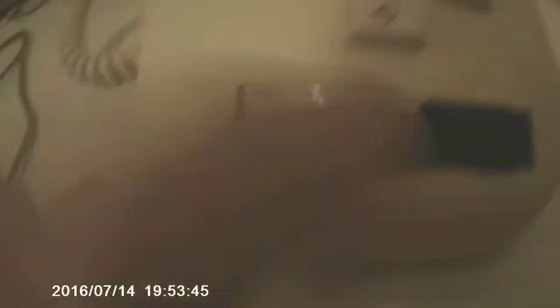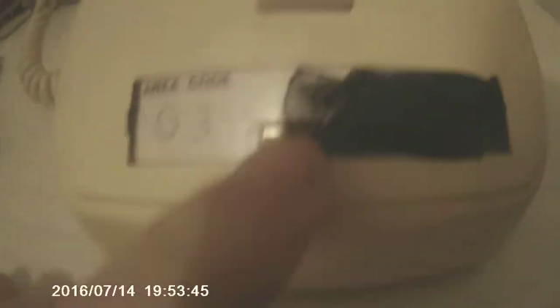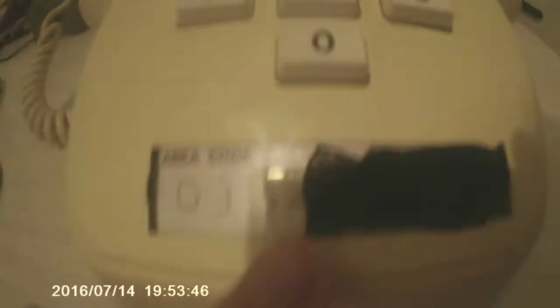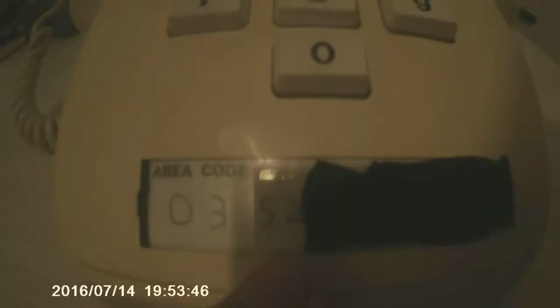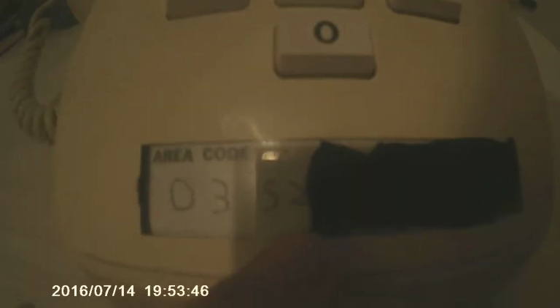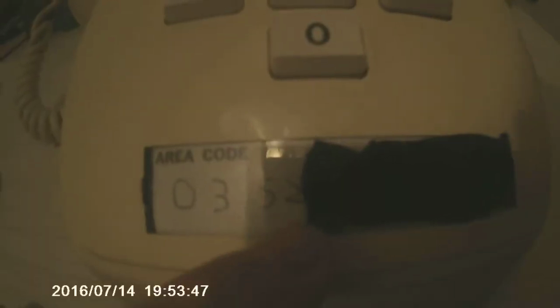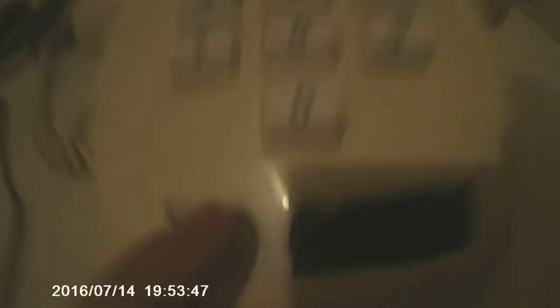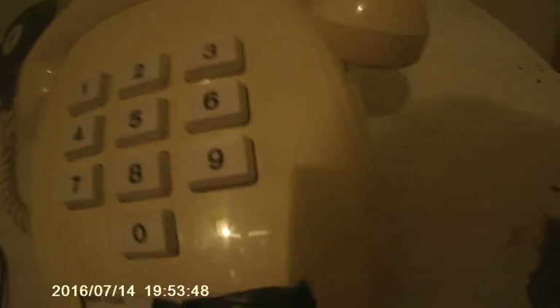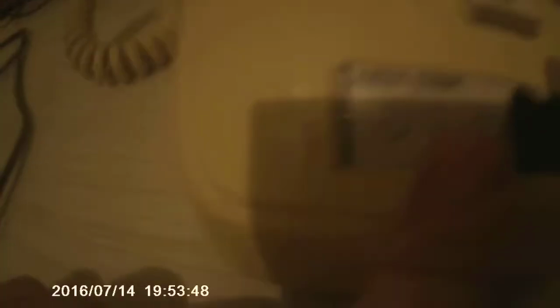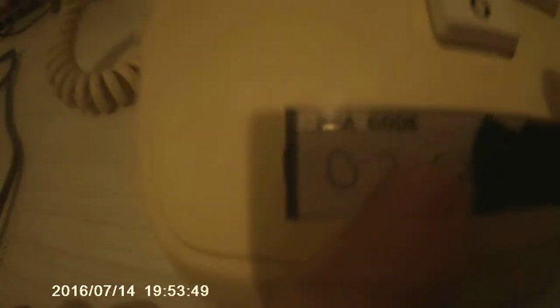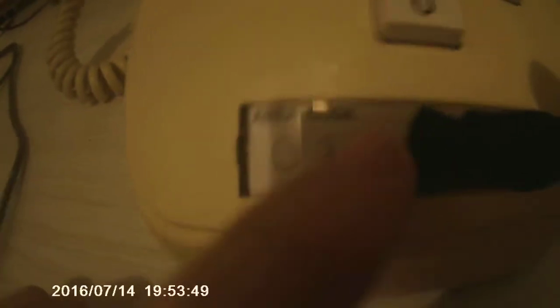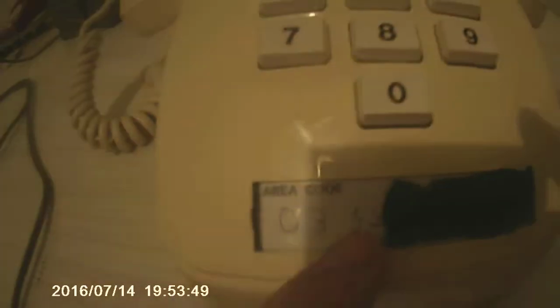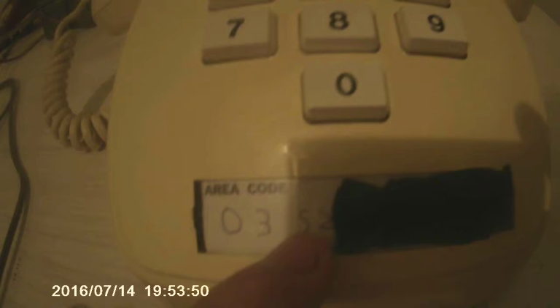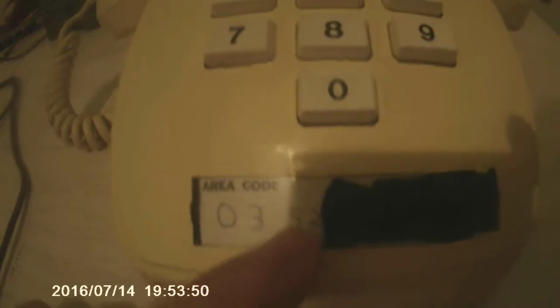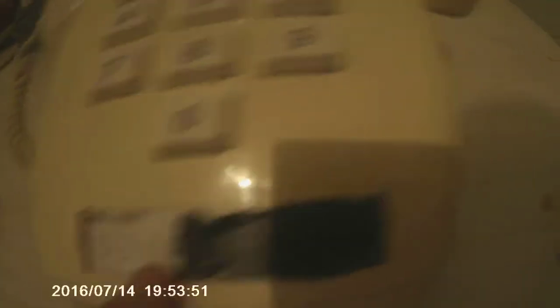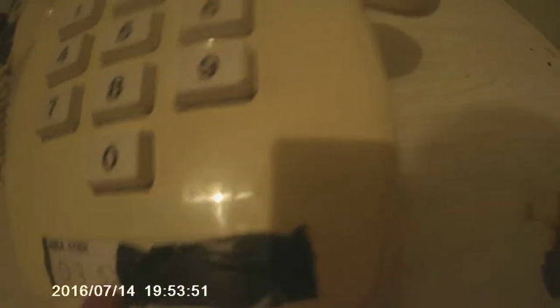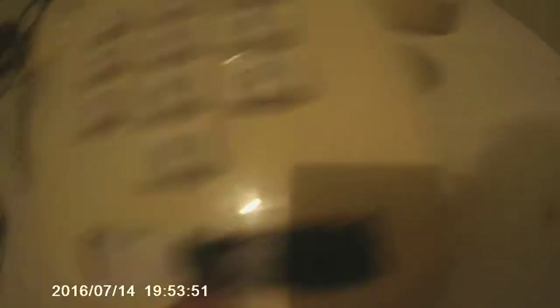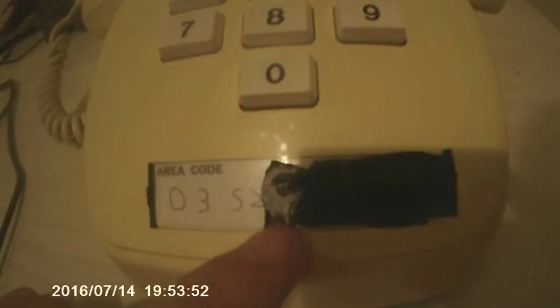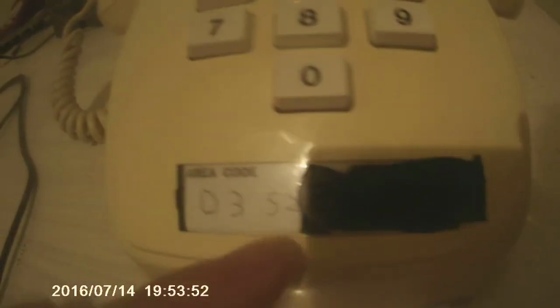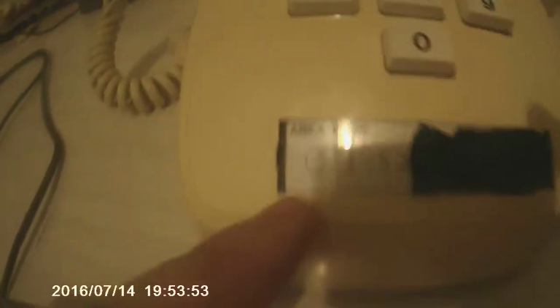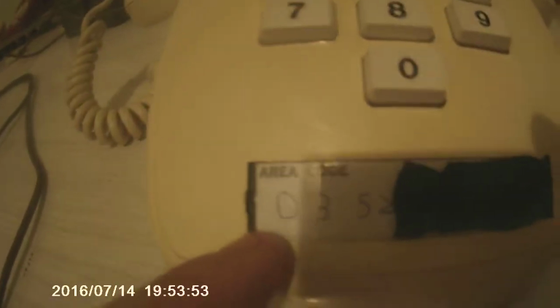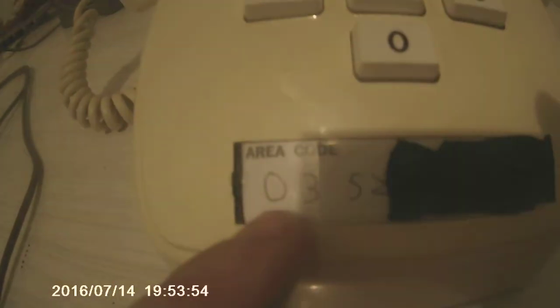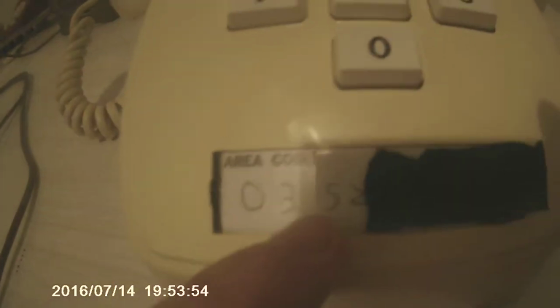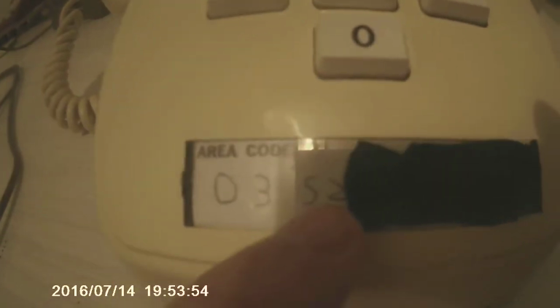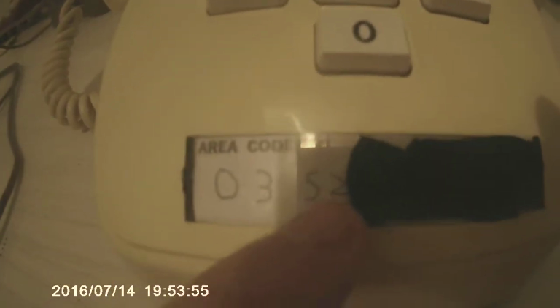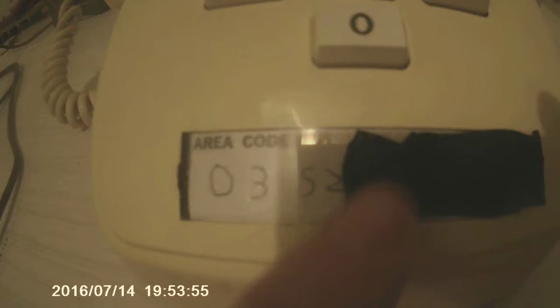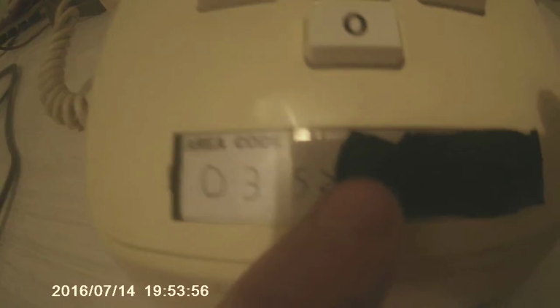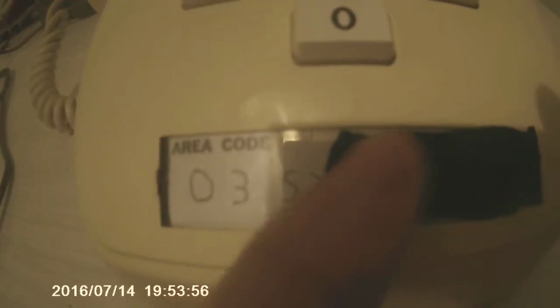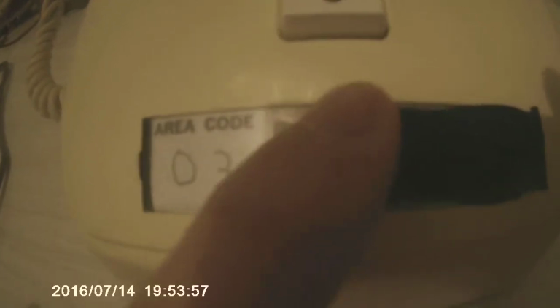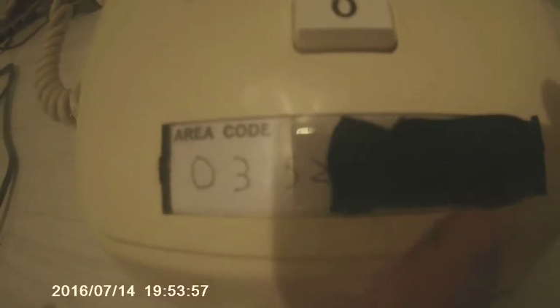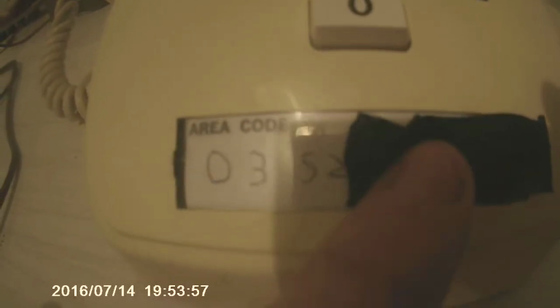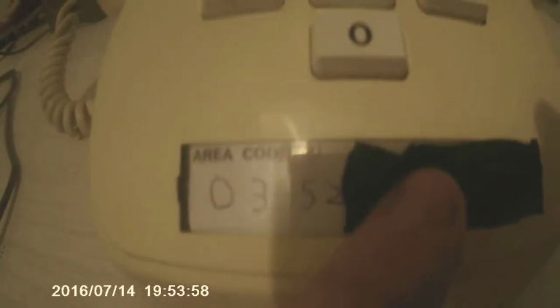If you want to get a bit of tape over my phone — this is the homemade personal number card with my number on there. I'm just showing the 0352, that's all I'm showing, because the rest of my number is under there. I'm not going to show any more of my number.